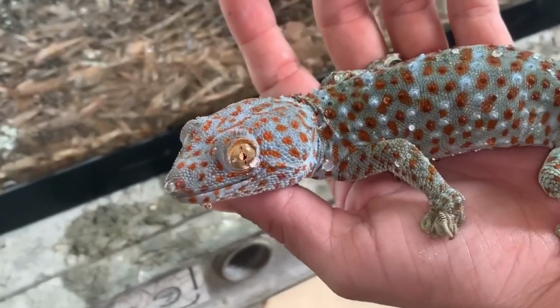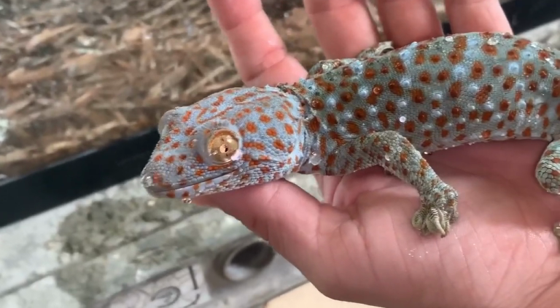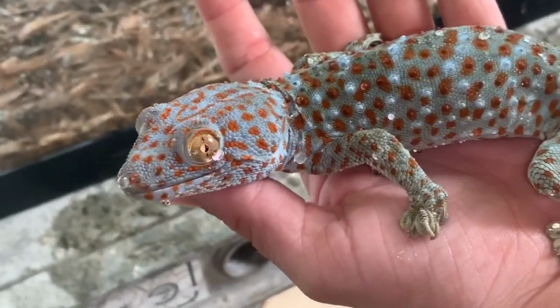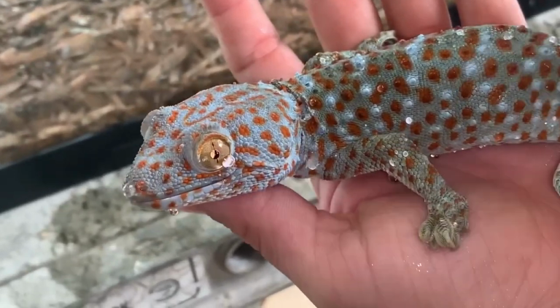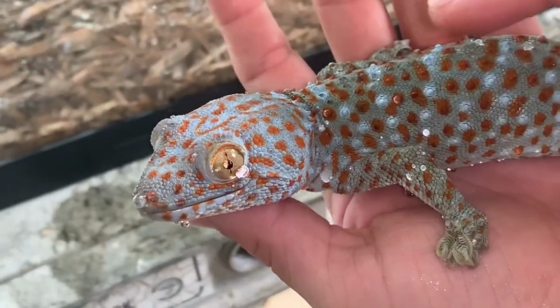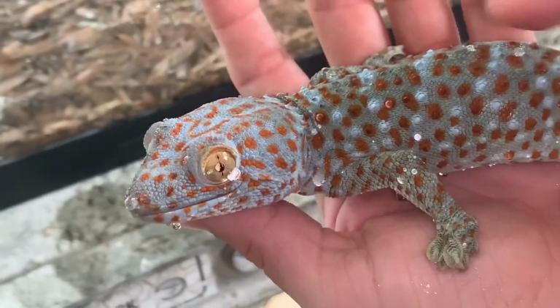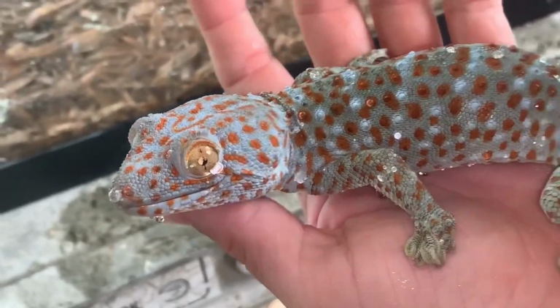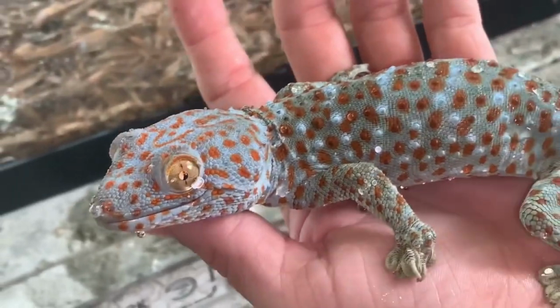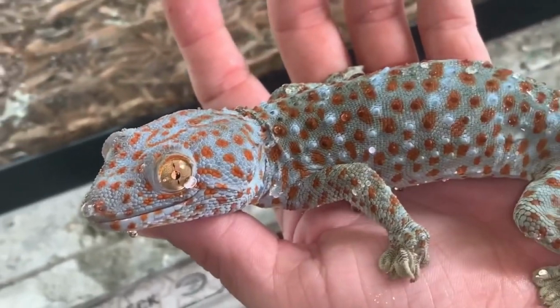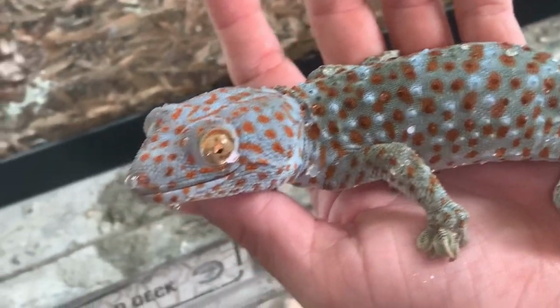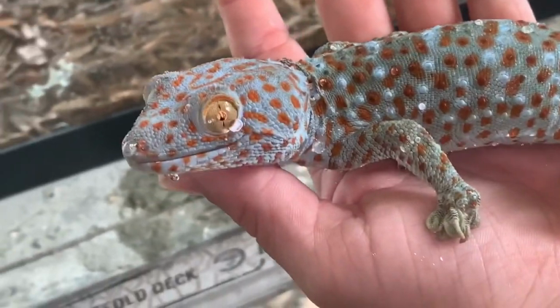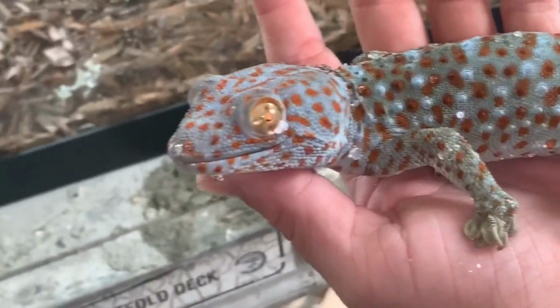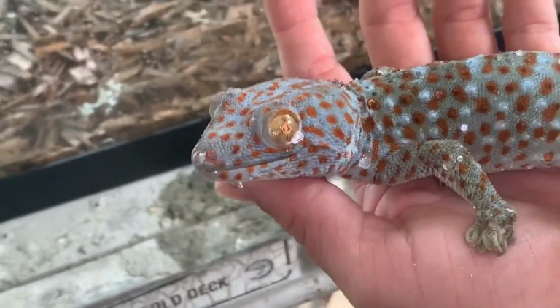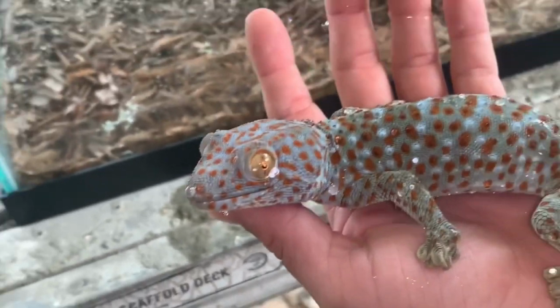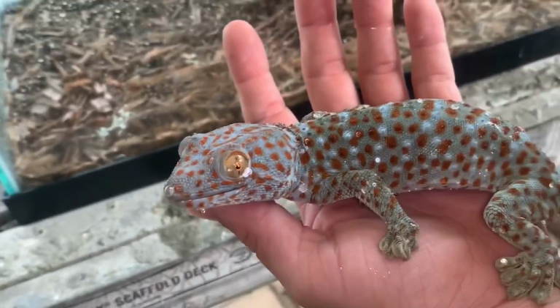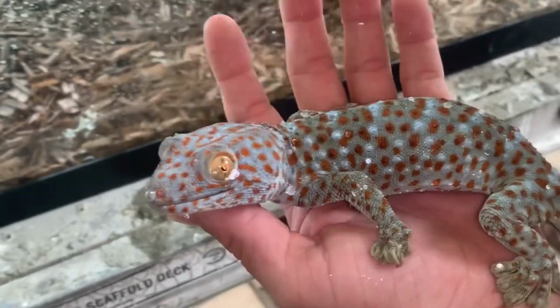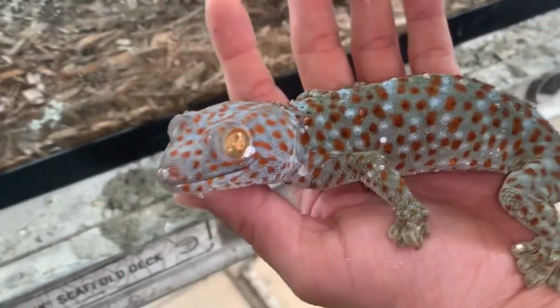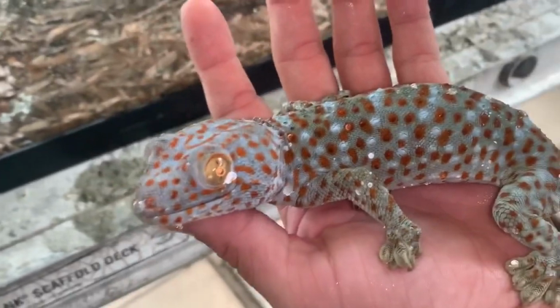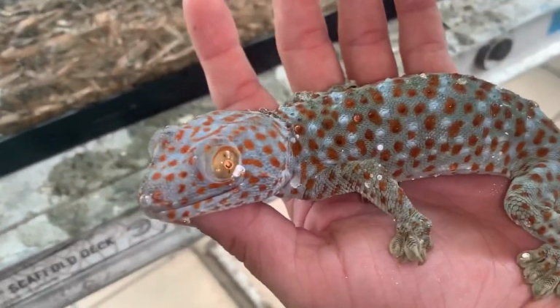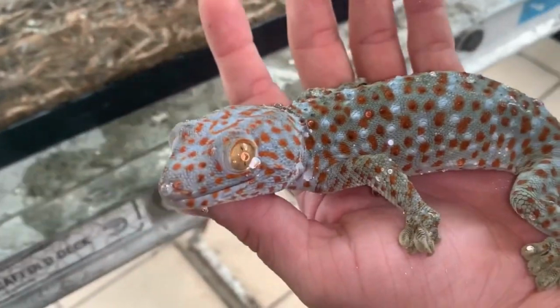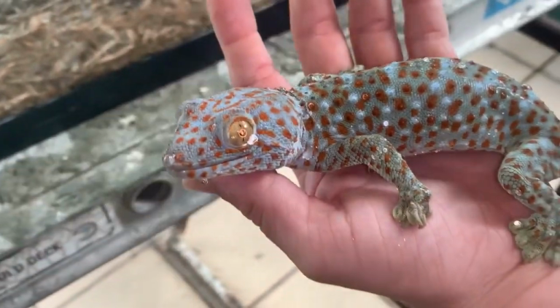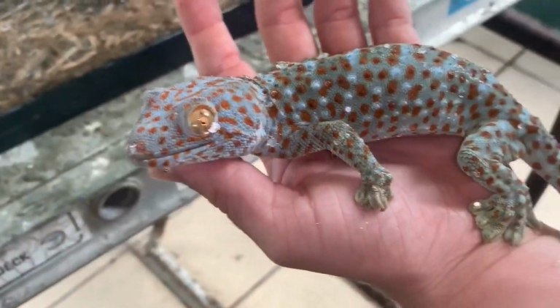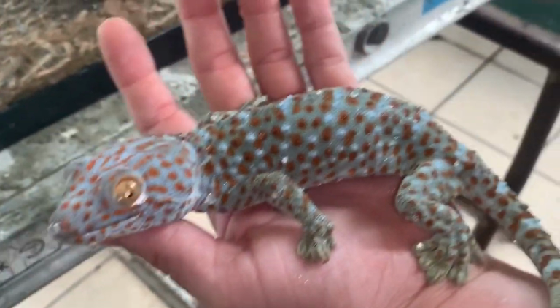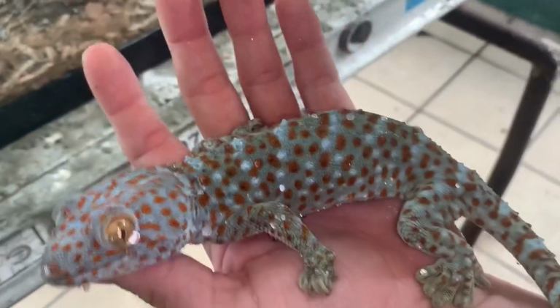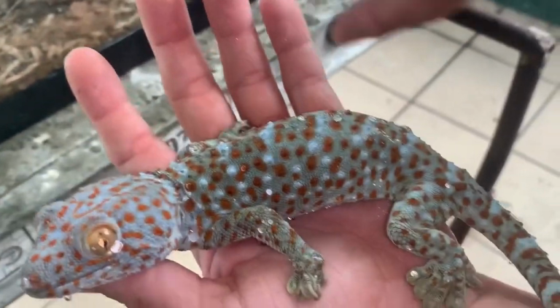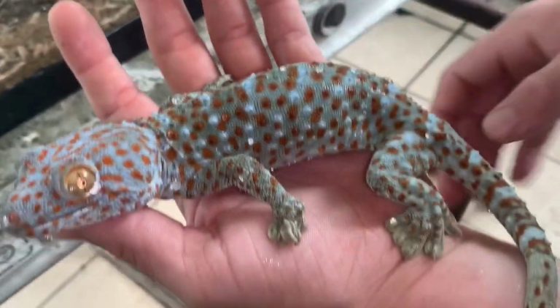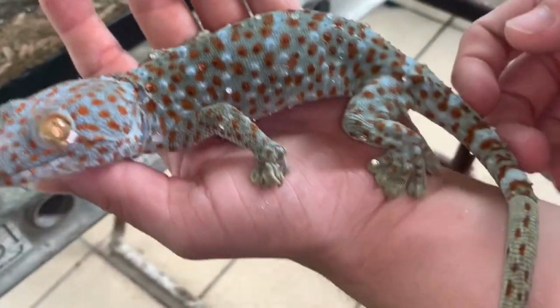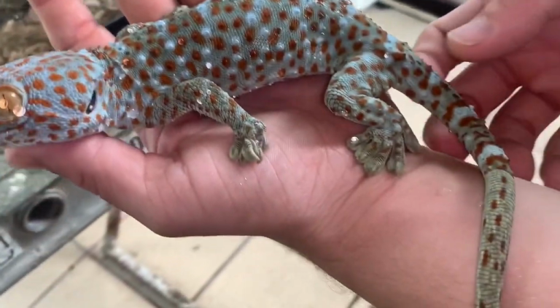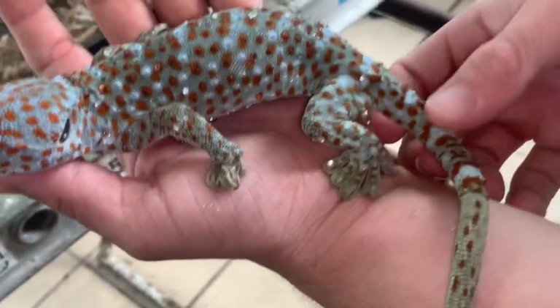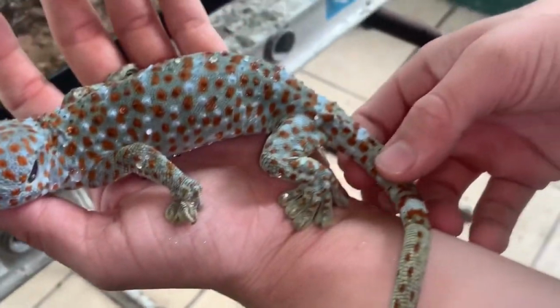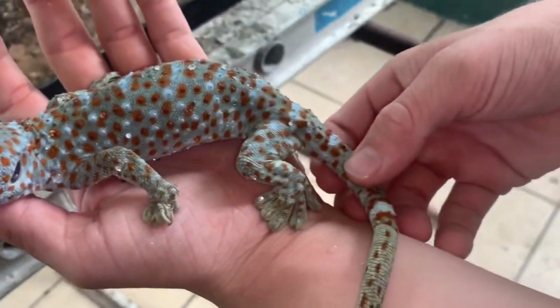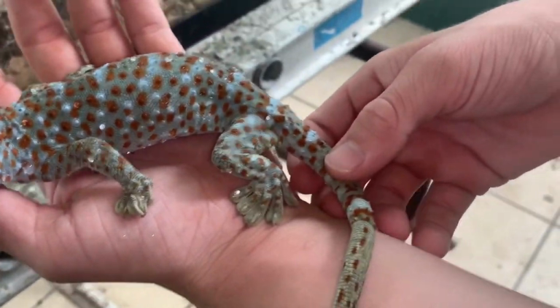We just sprinkled some water on him because they actually do like to stay moist, and we put some water in his cage and sprinkled it all around. So we're about to put him back now.